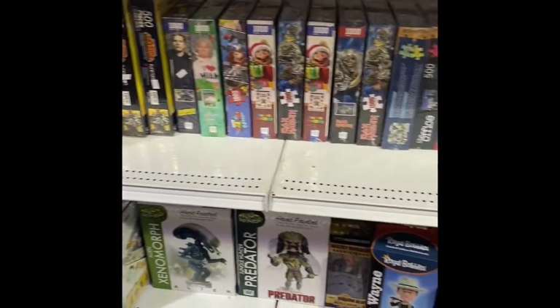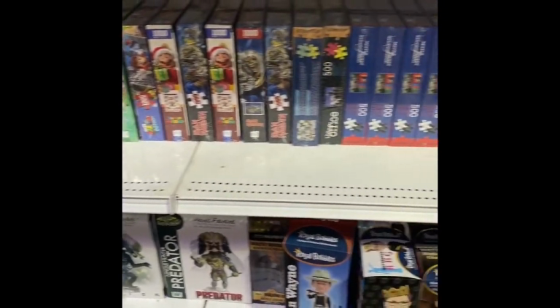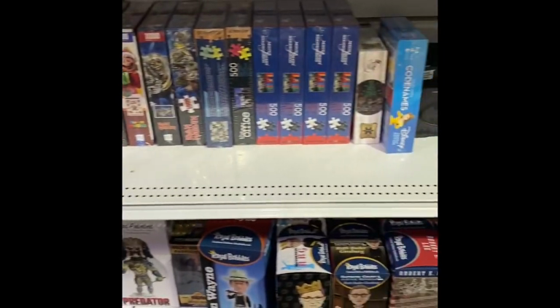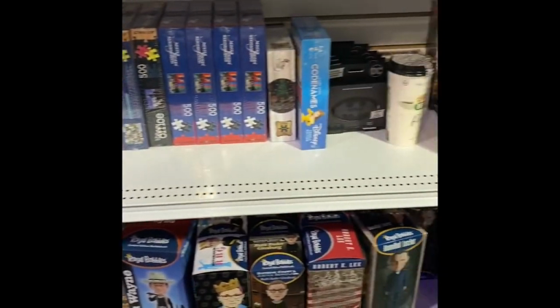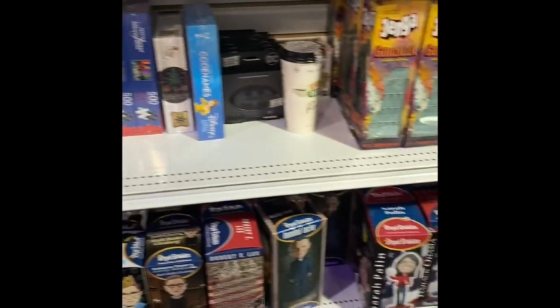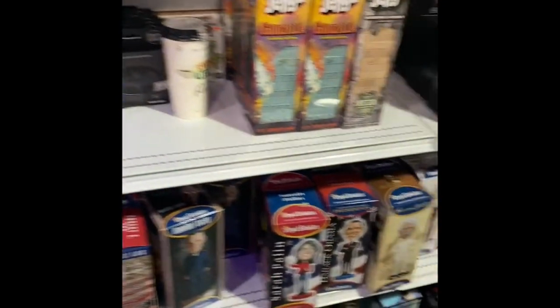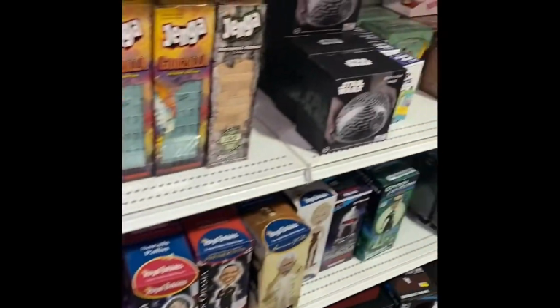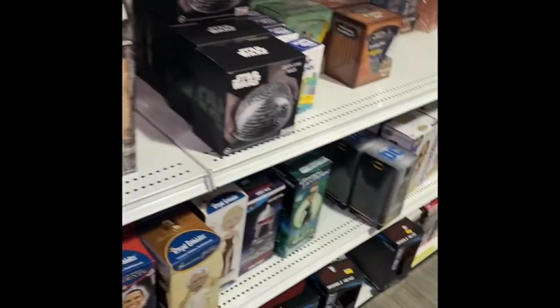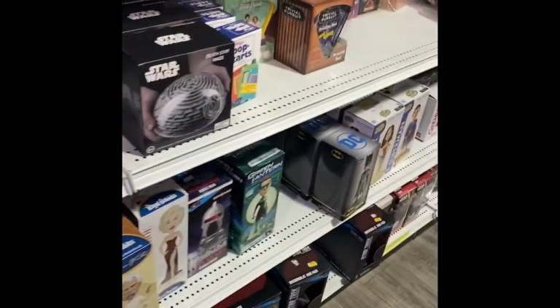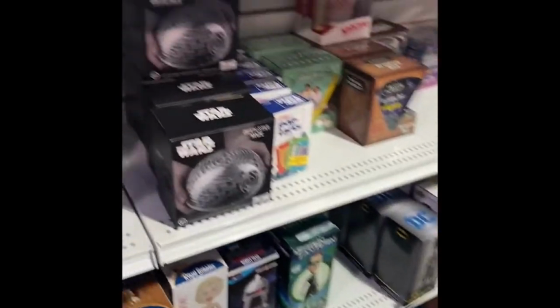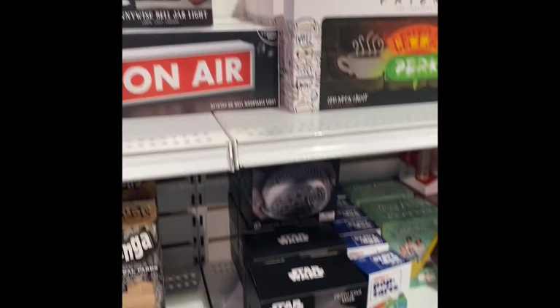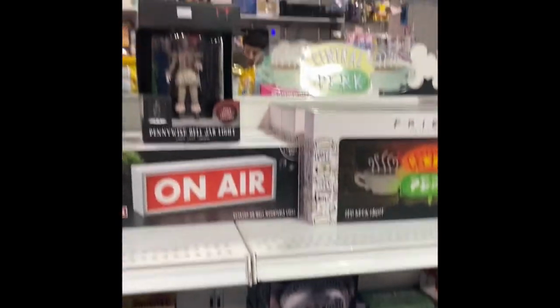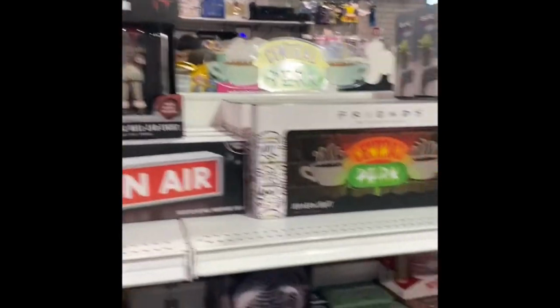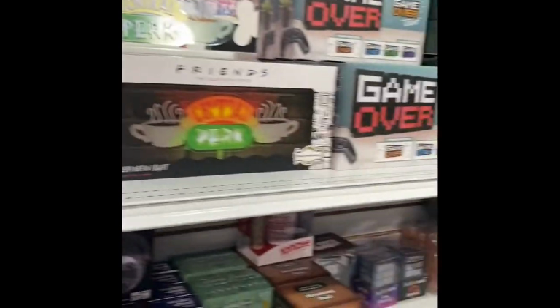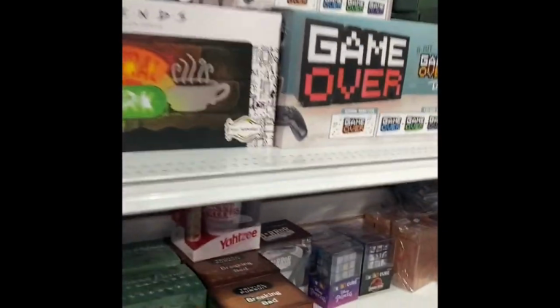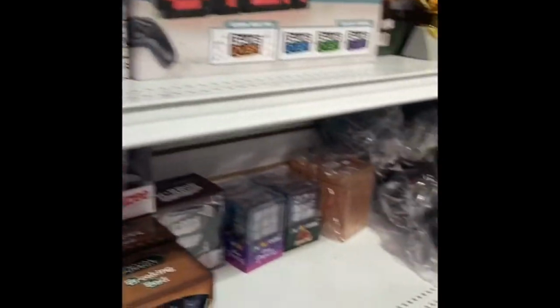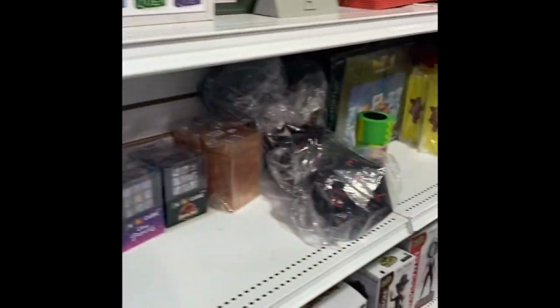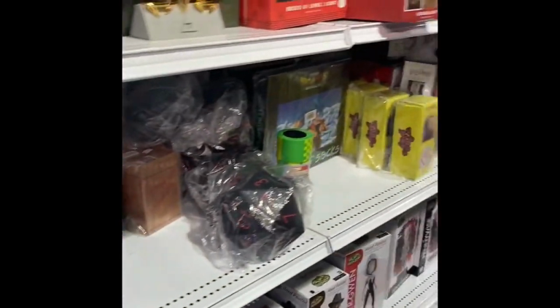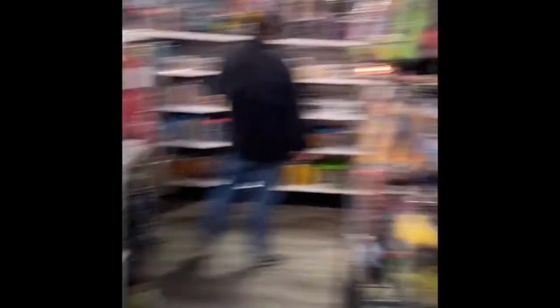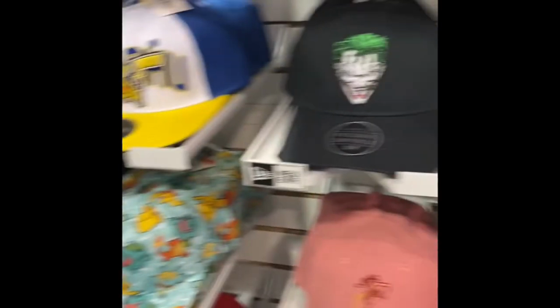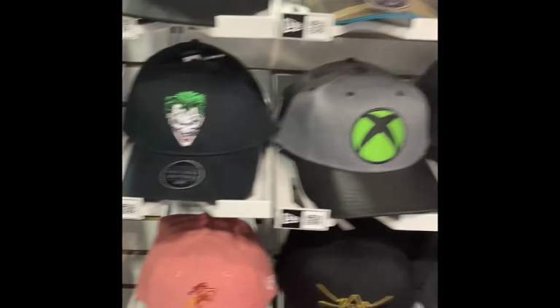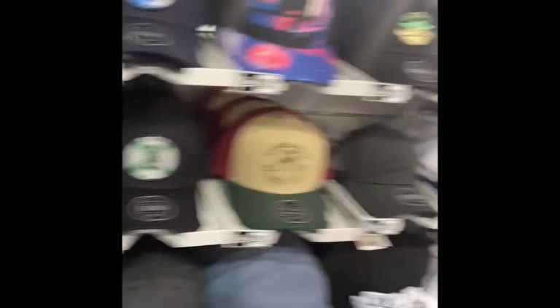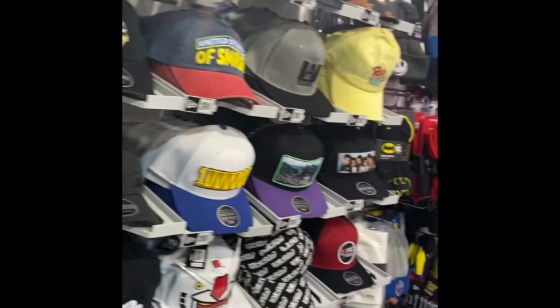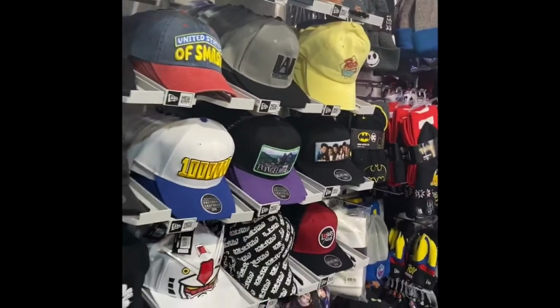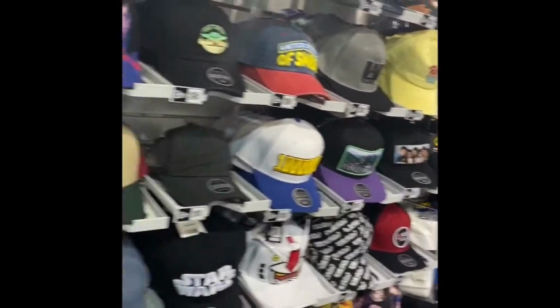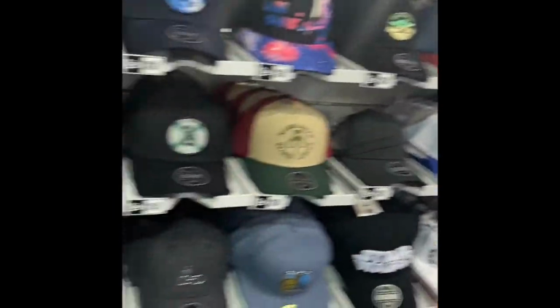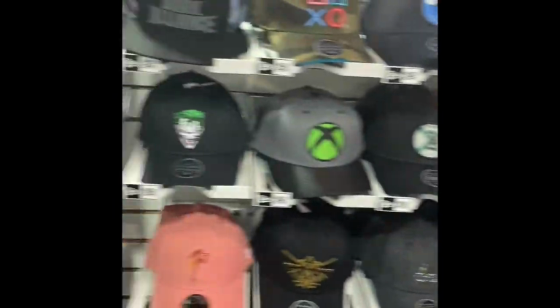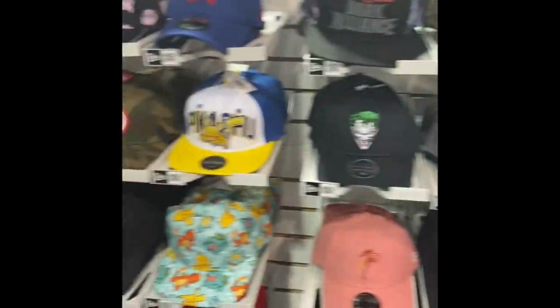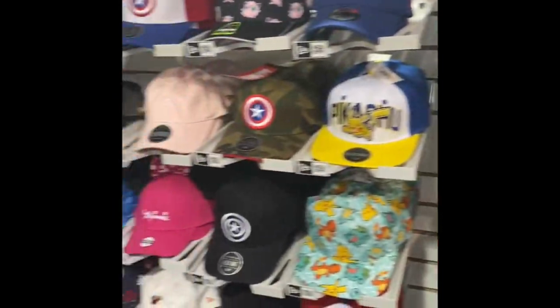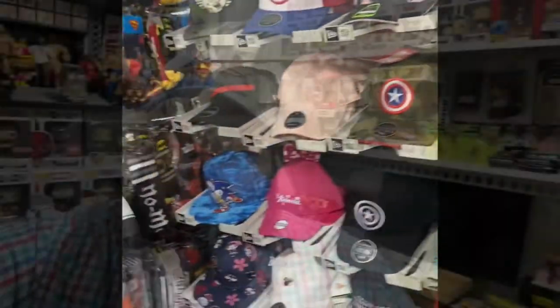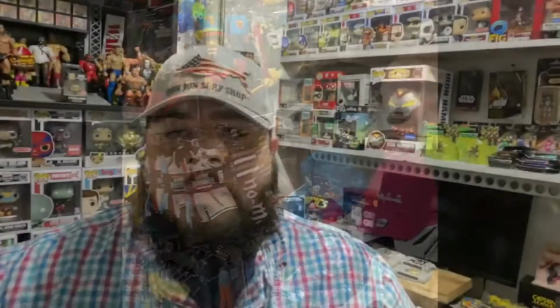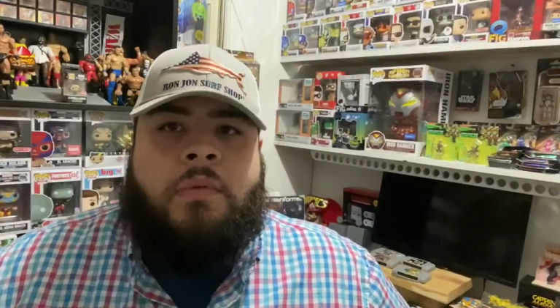Here's some board games — they have different themed Monopoly. Just a lot of really cool gamer stuff. They have apparel, hats, different branded hats. You see Xbox, Captain America.